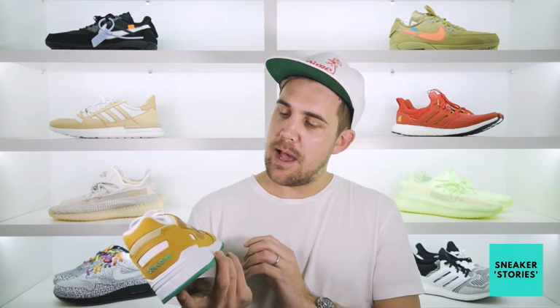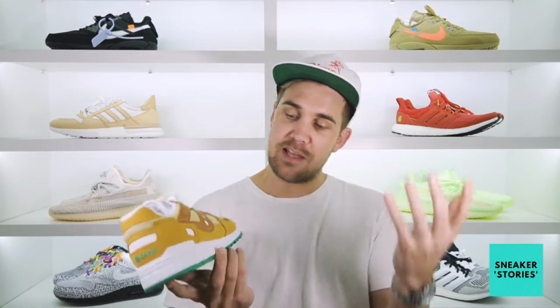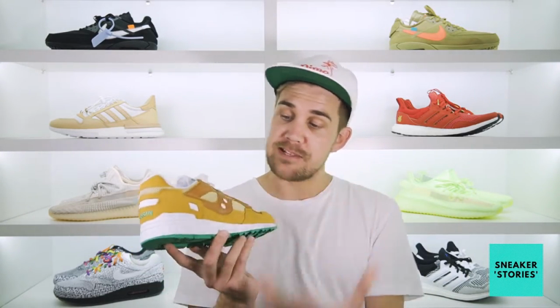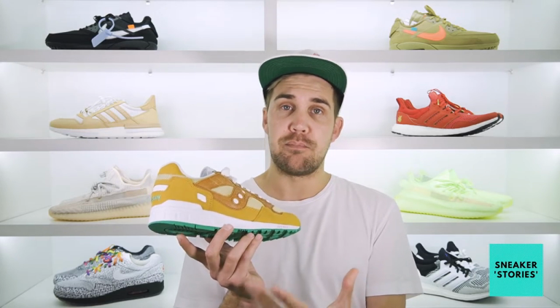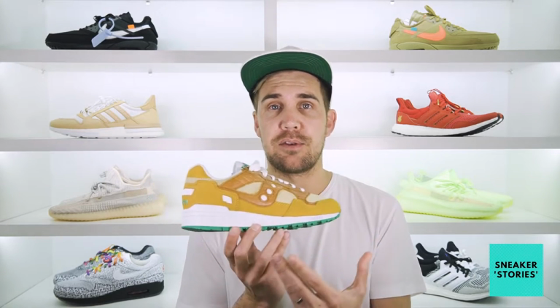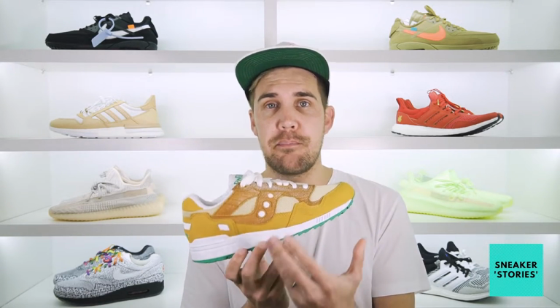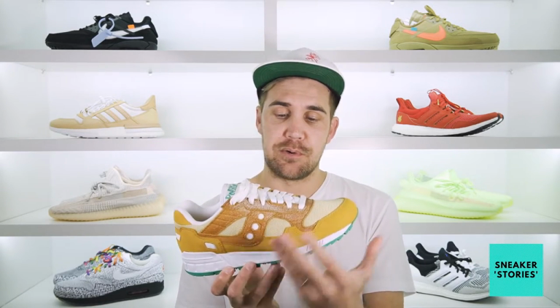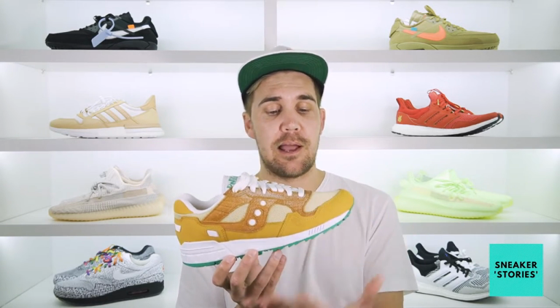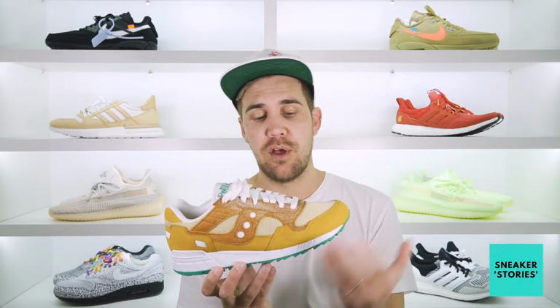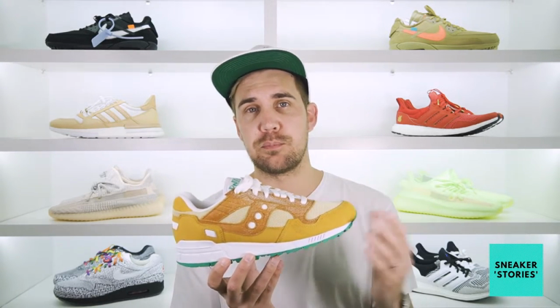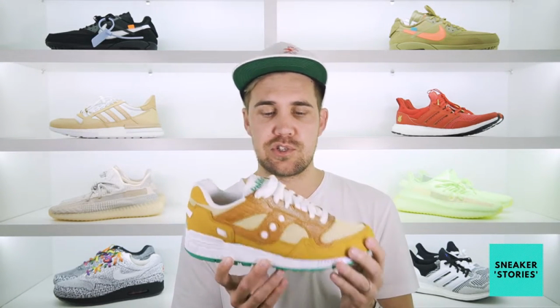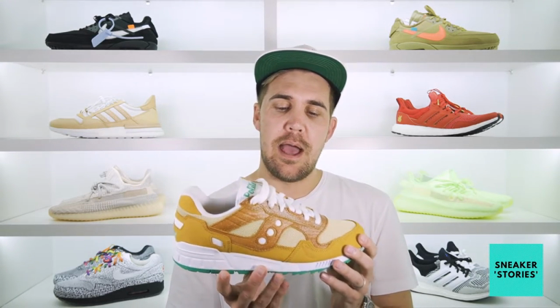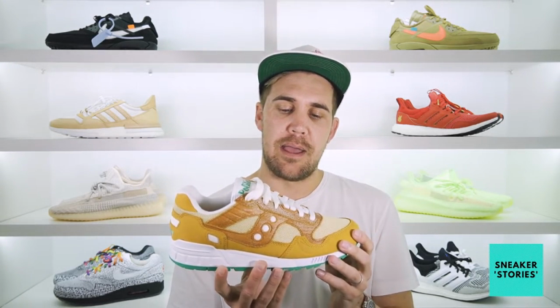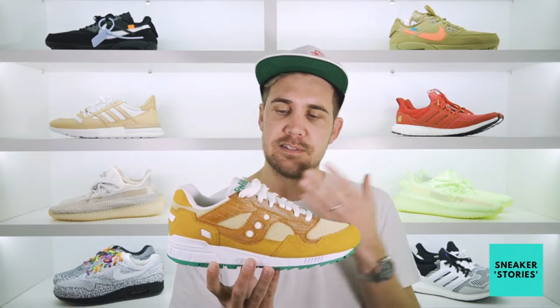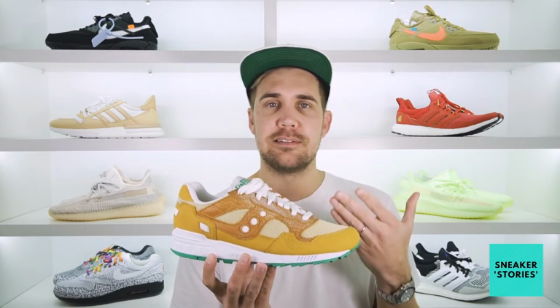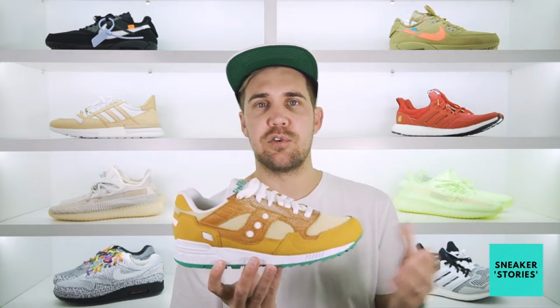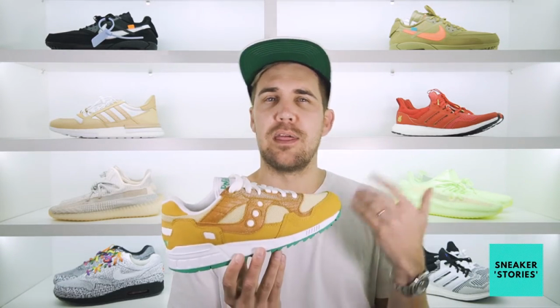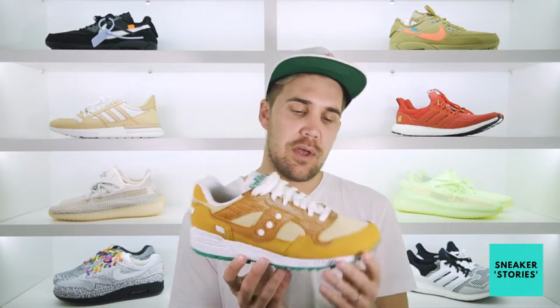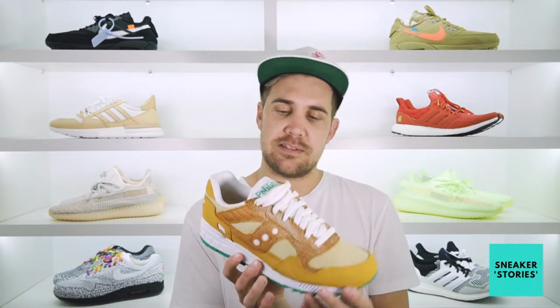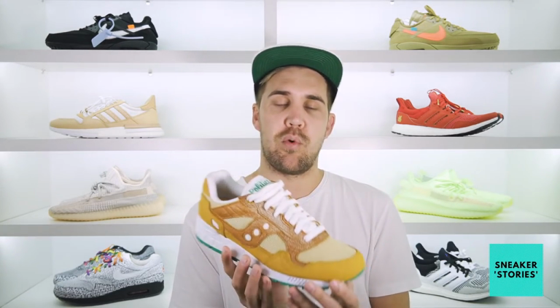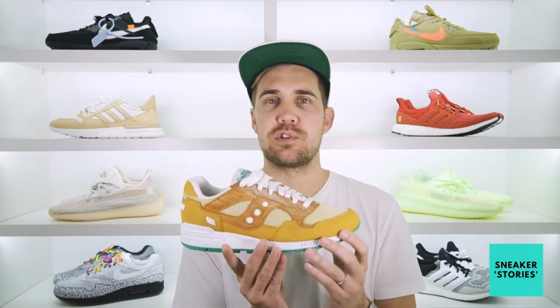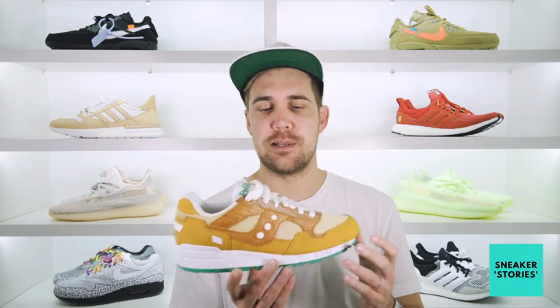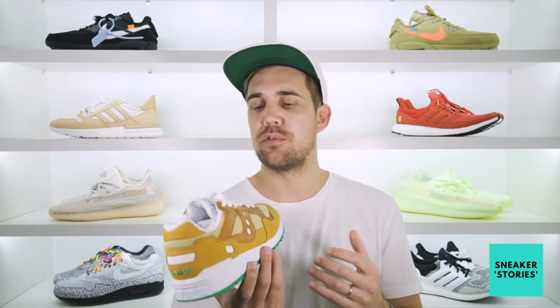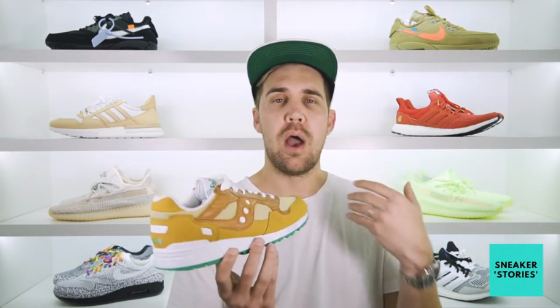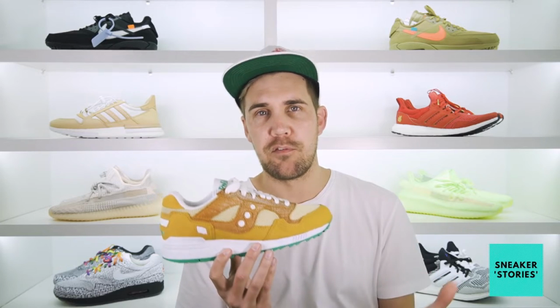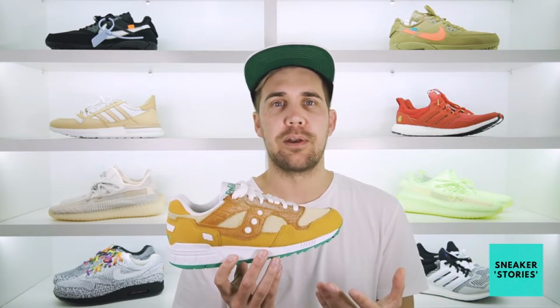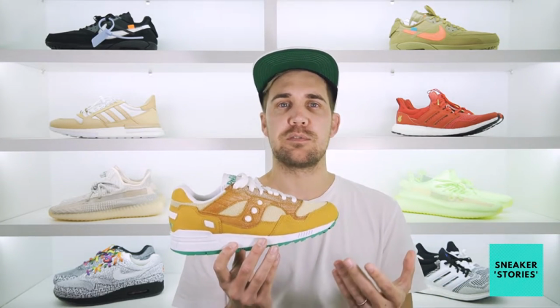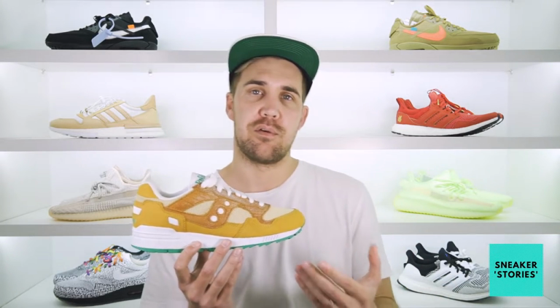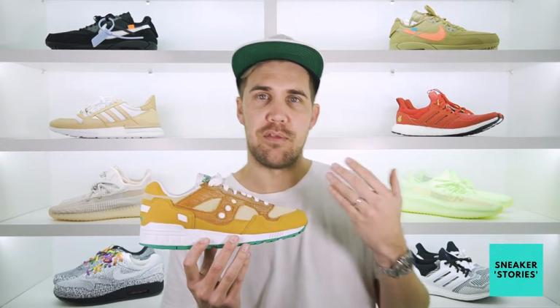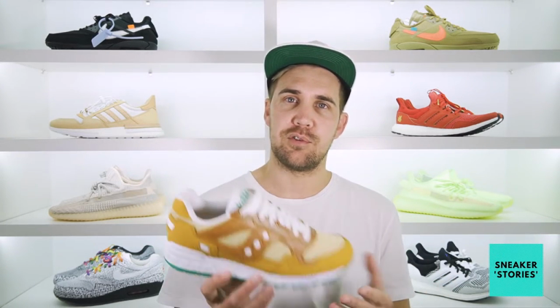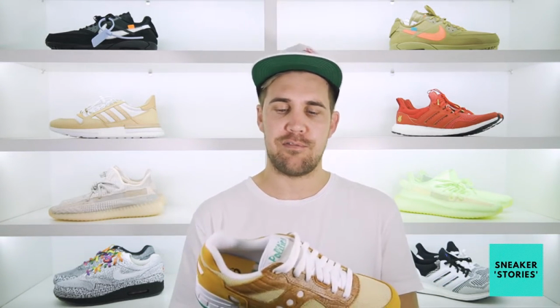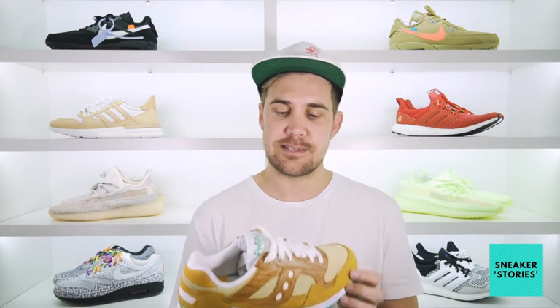That's basically provided the color palette for this particular shoe and obviously some detailing throughout. There are also some touch points which we'll get to later in the review where they've pulled direct color inspiration from the fit out of the cafe itself.